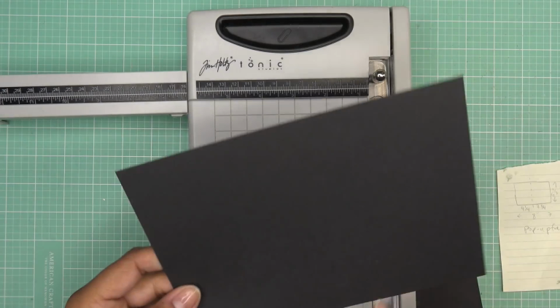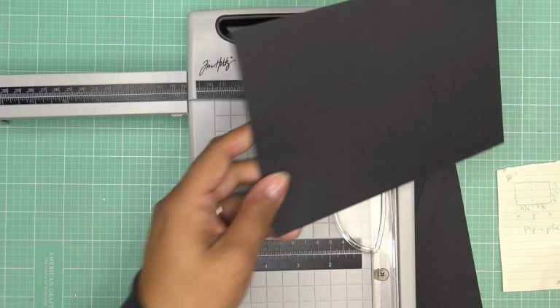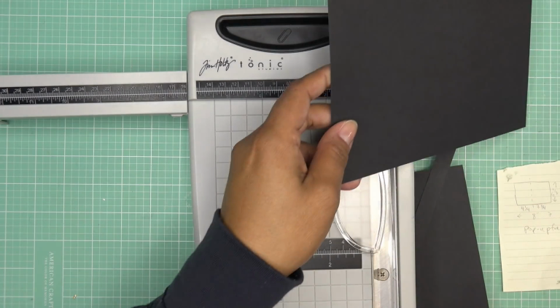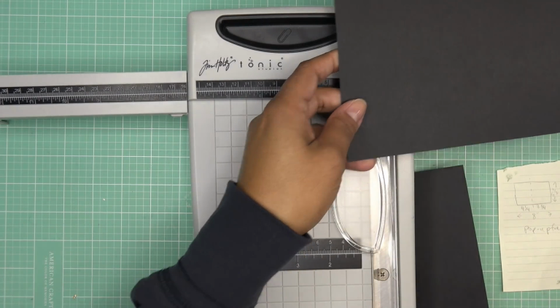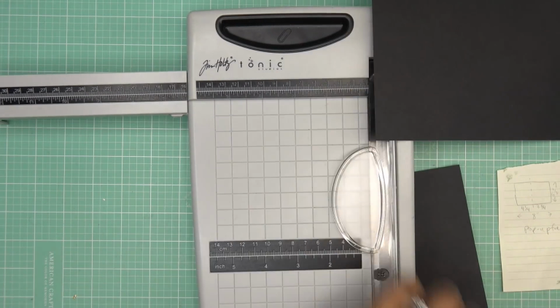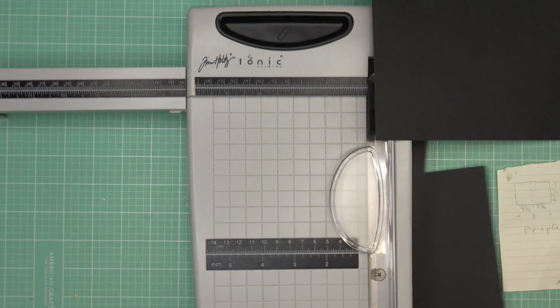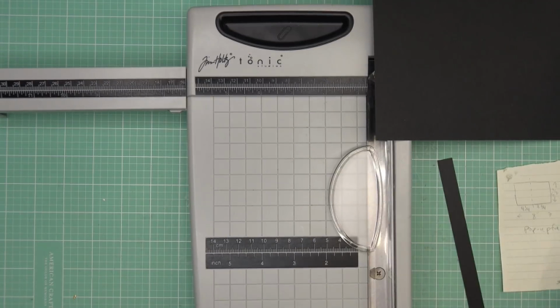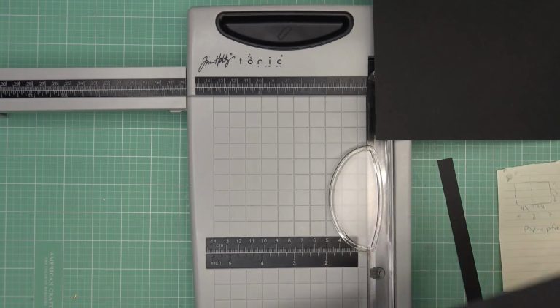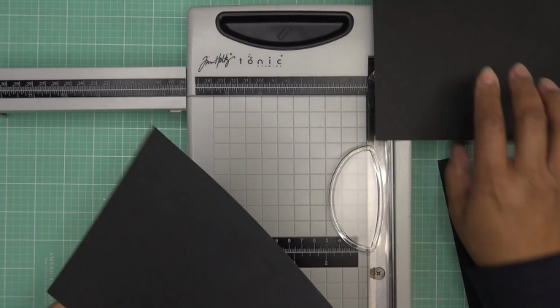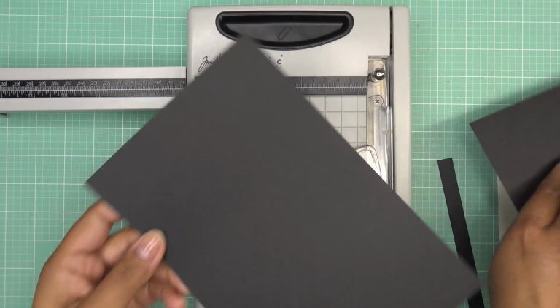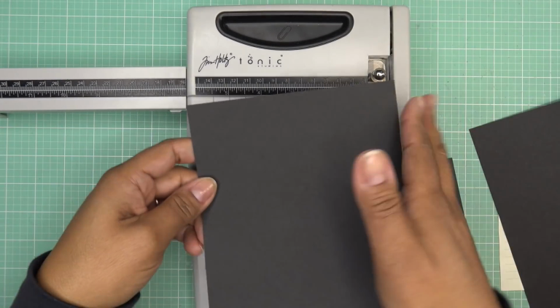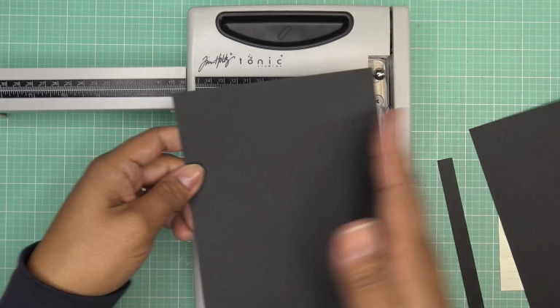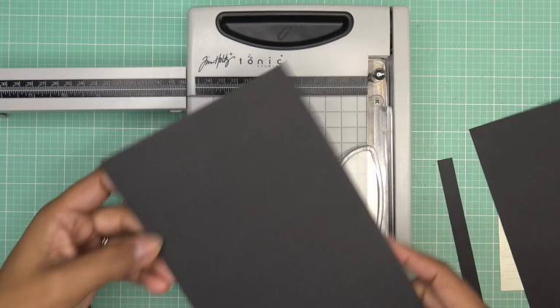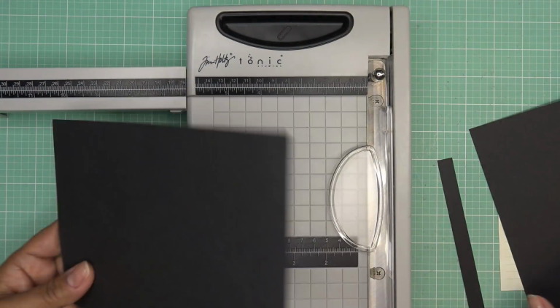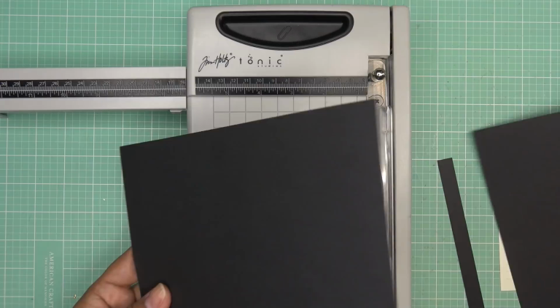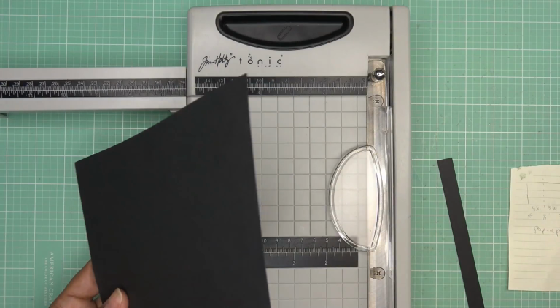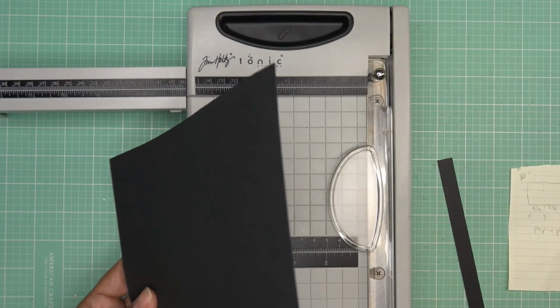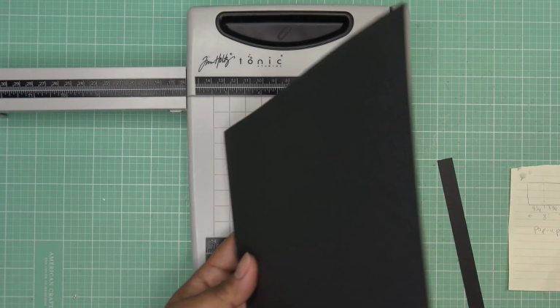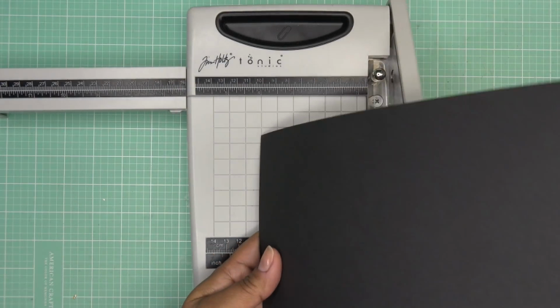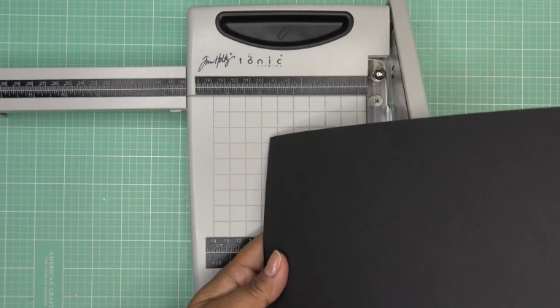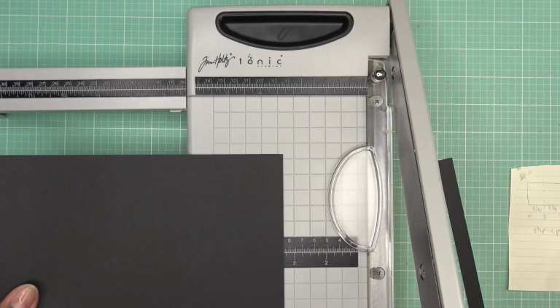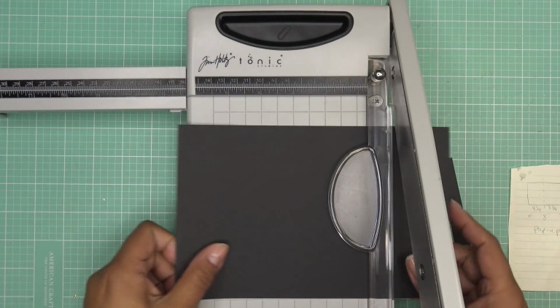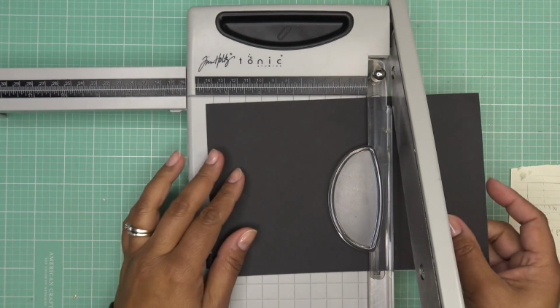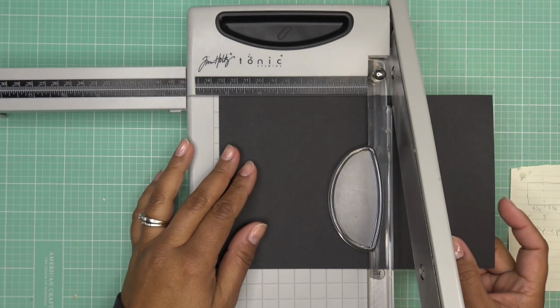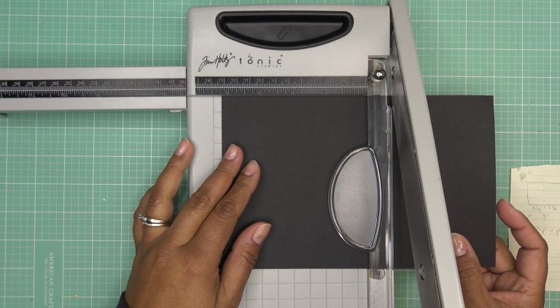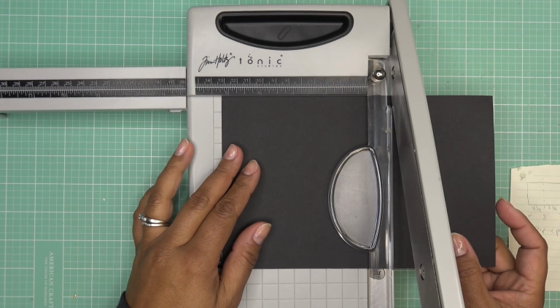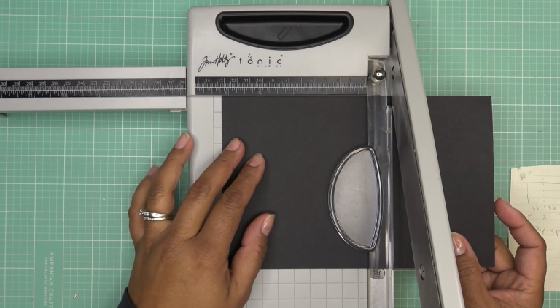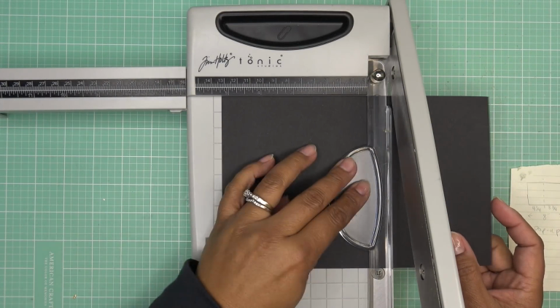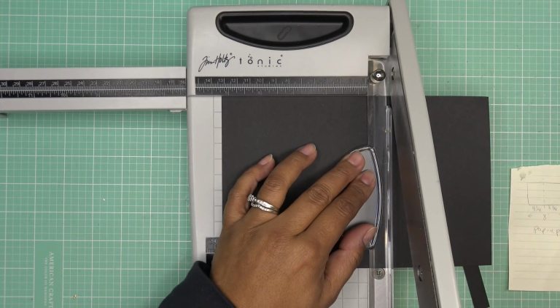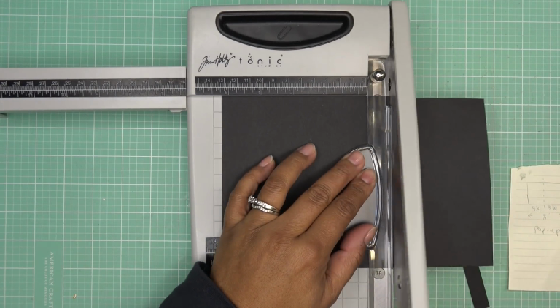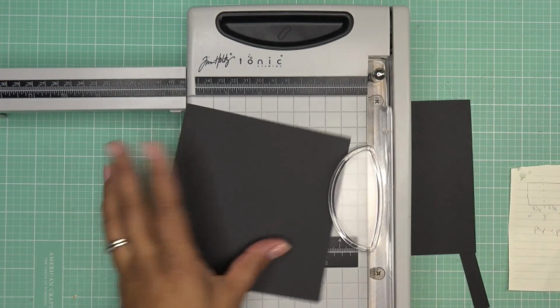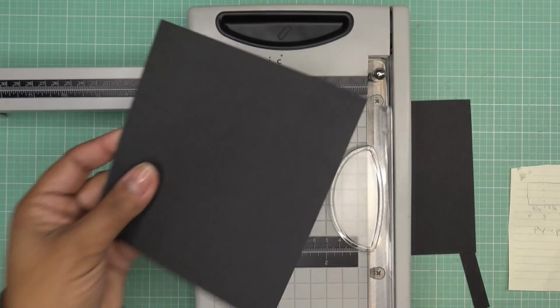Then we need another piece that is five and a half — which we already cut it that way — by five and a quarter. I hope I did my math right. So five and a quarter.